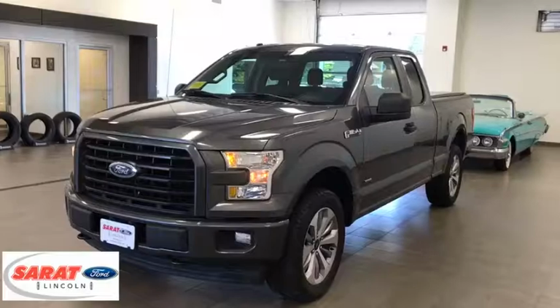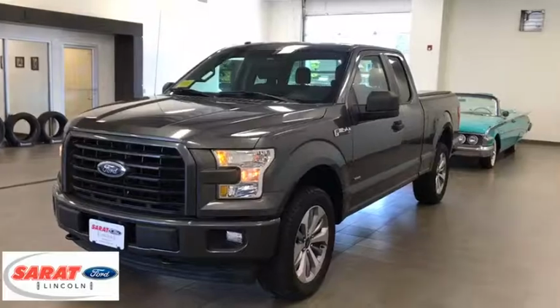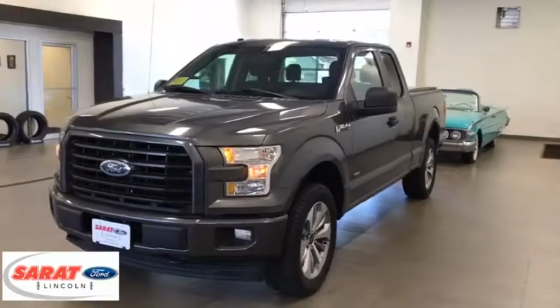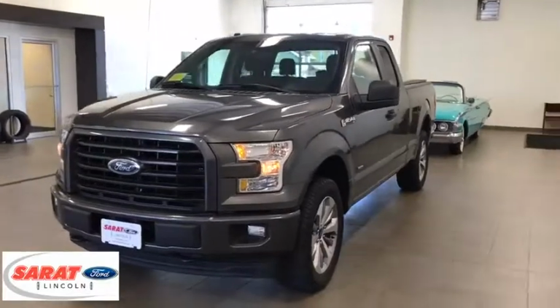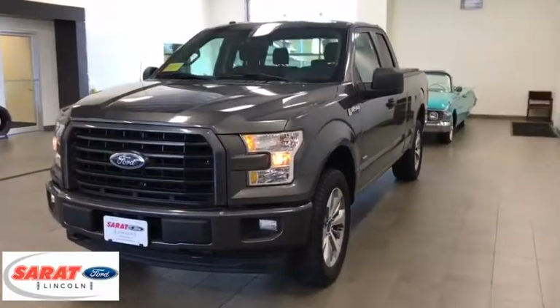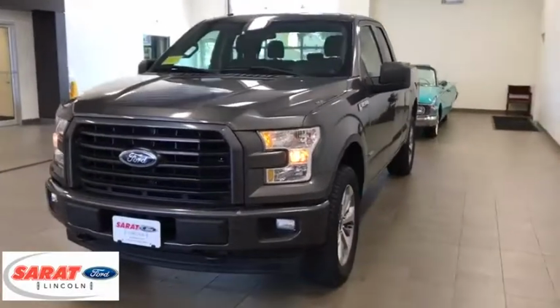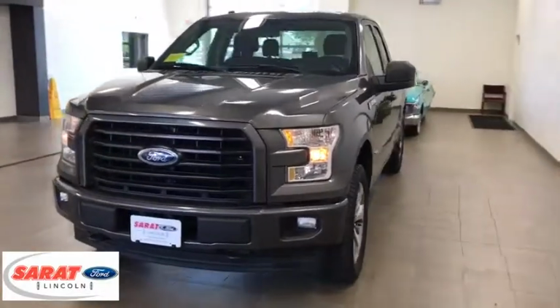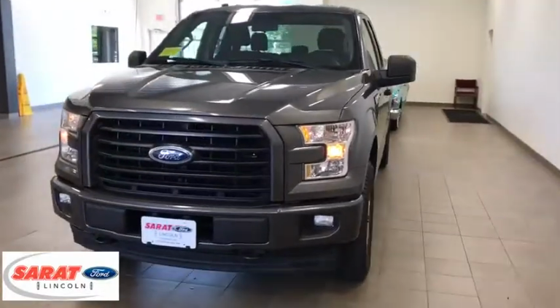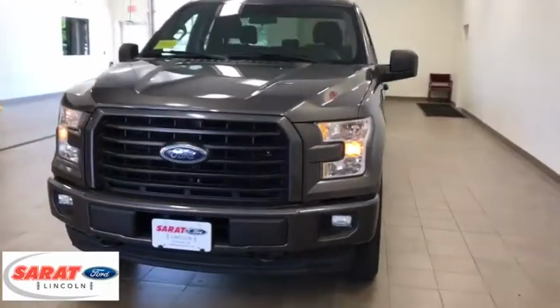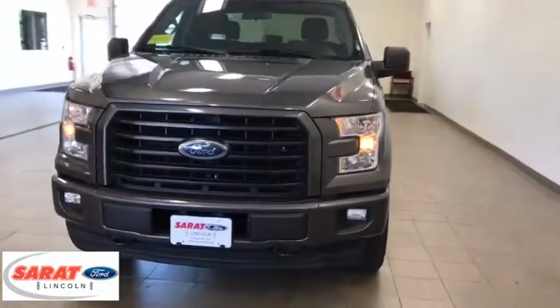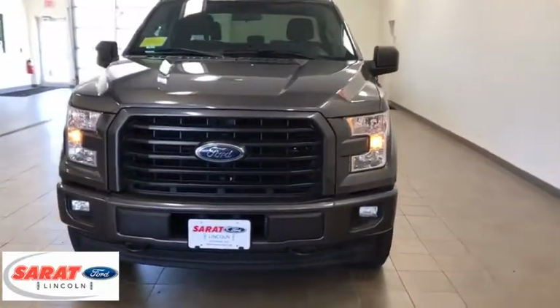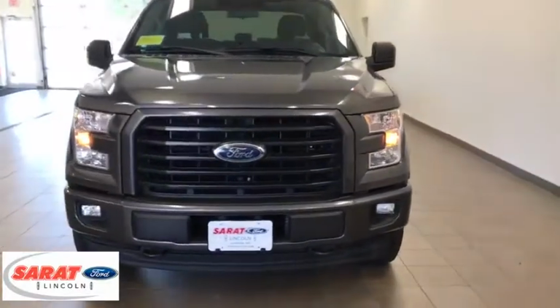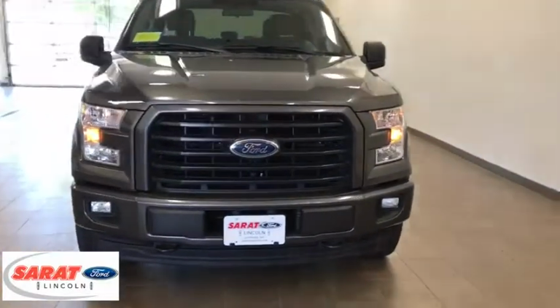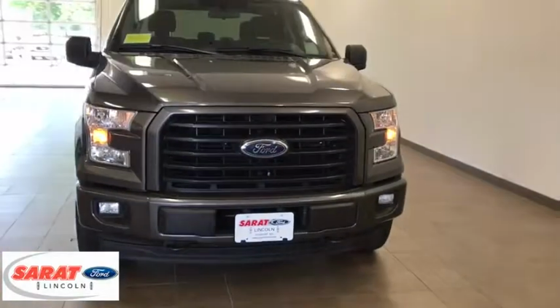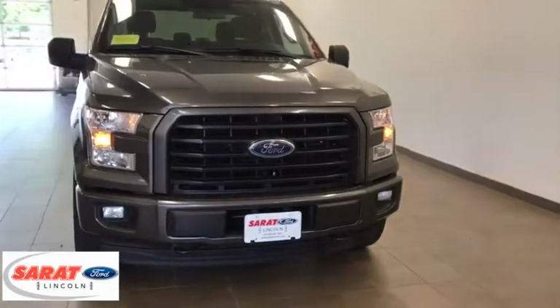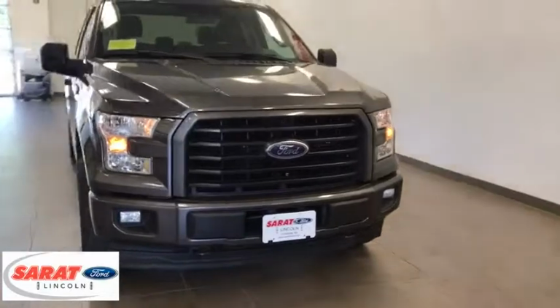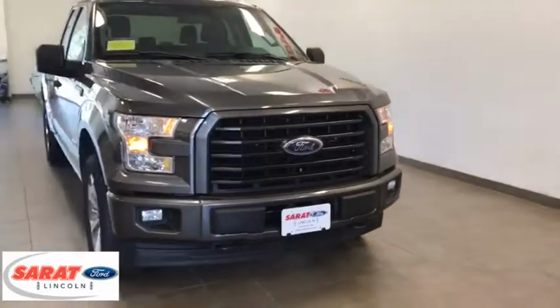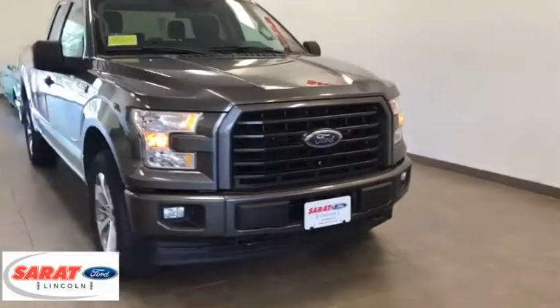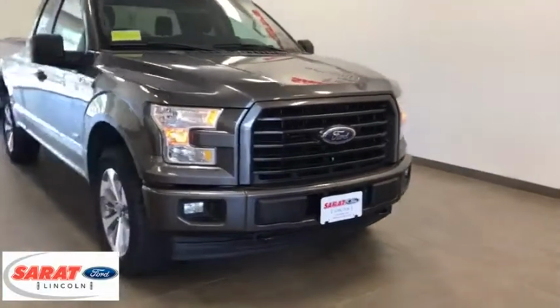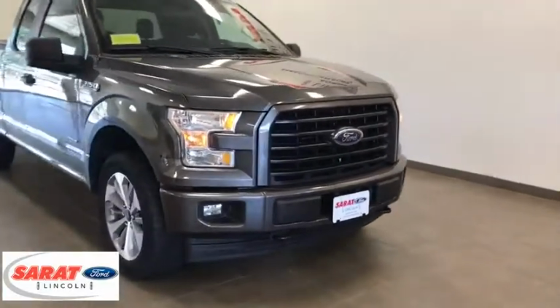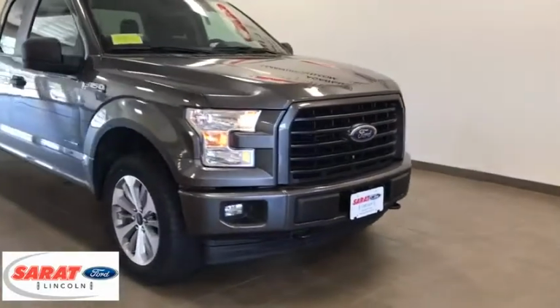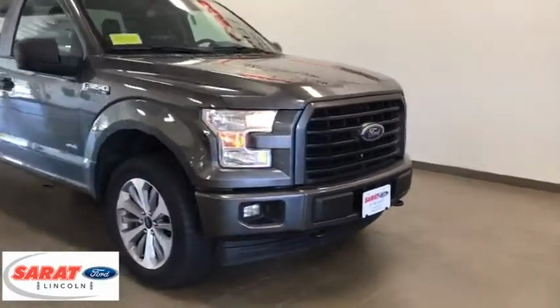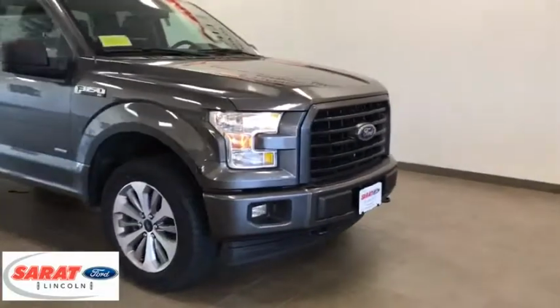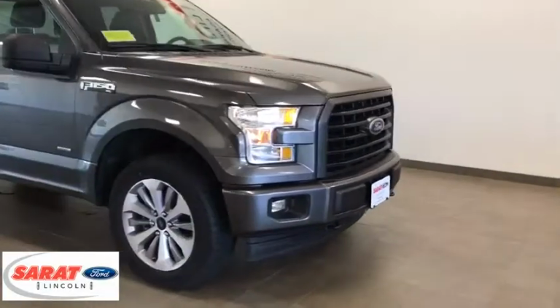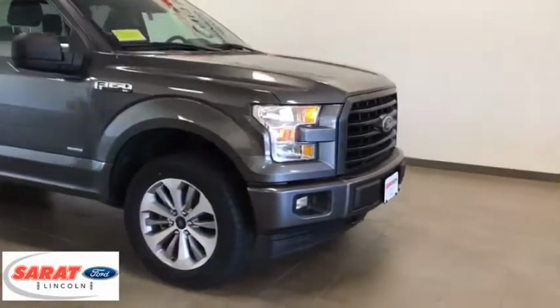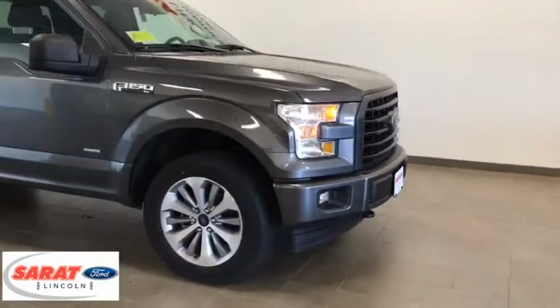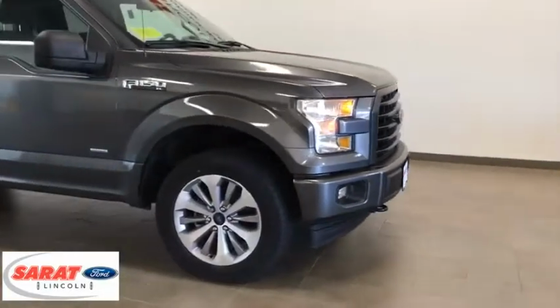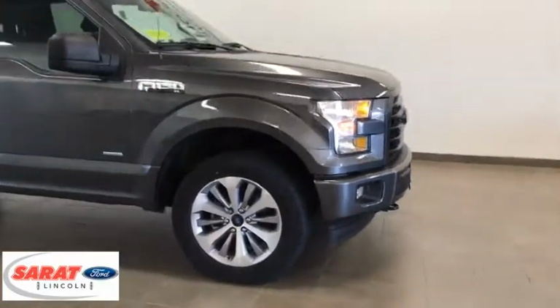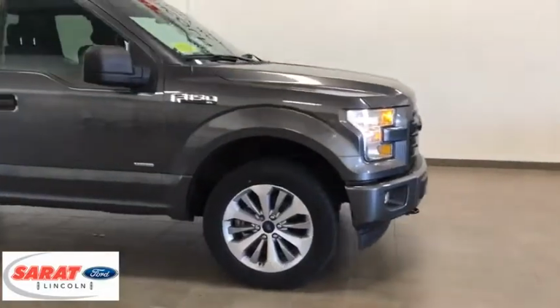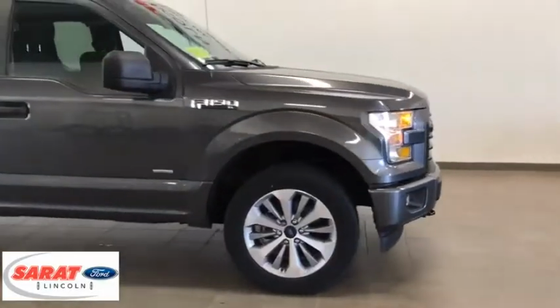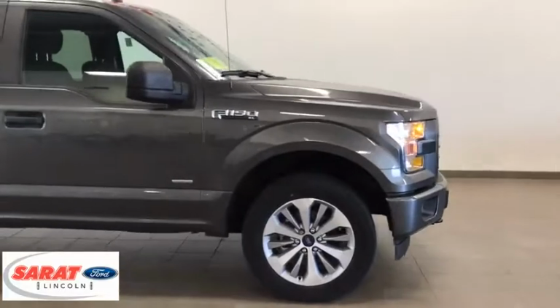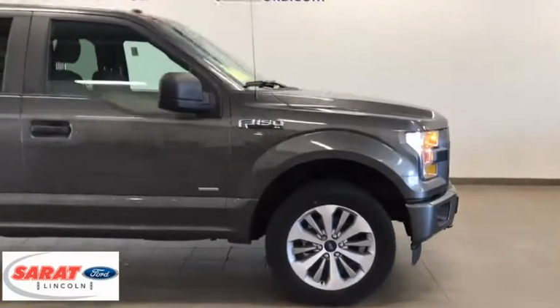Come test drive a 2017 Ford F-150. A Ford F-150 knows how to handle any situation. It's built to follow orders. No whining.